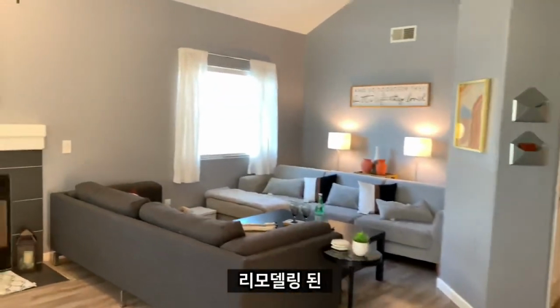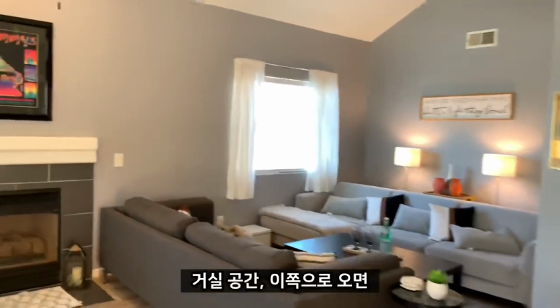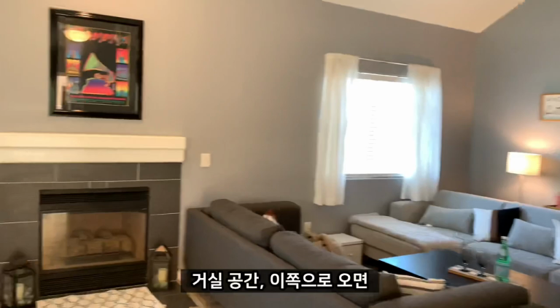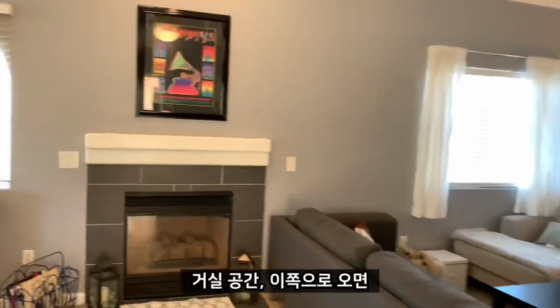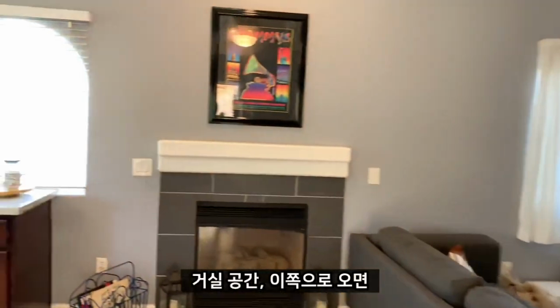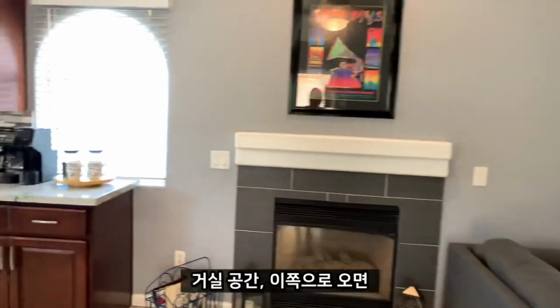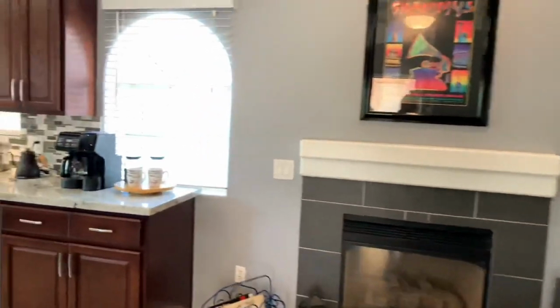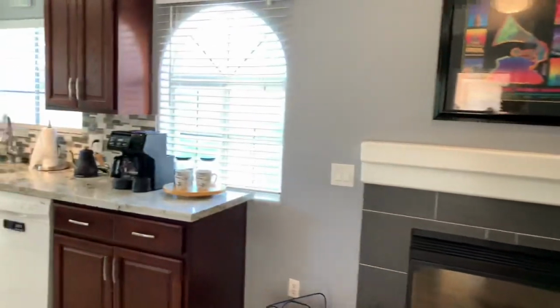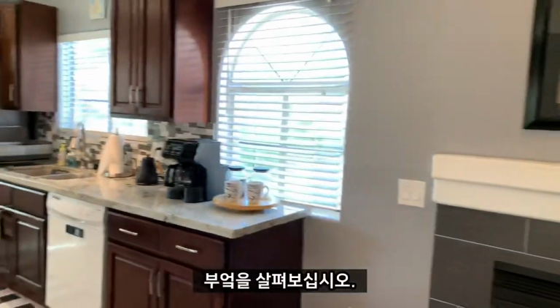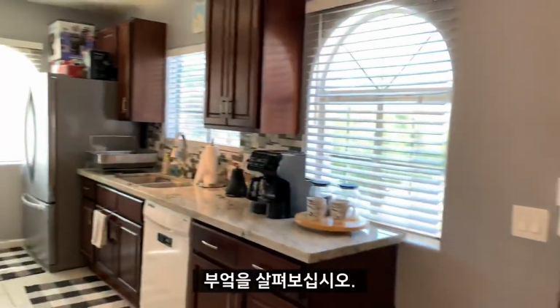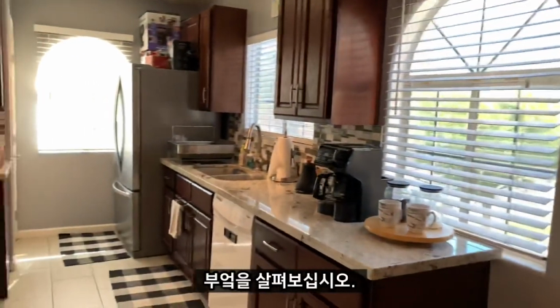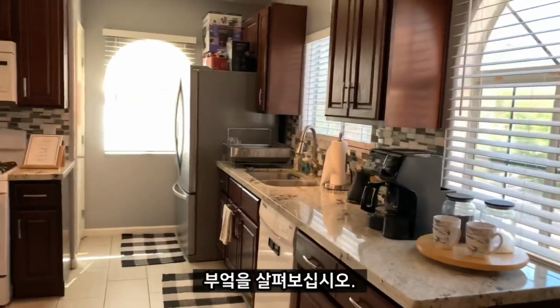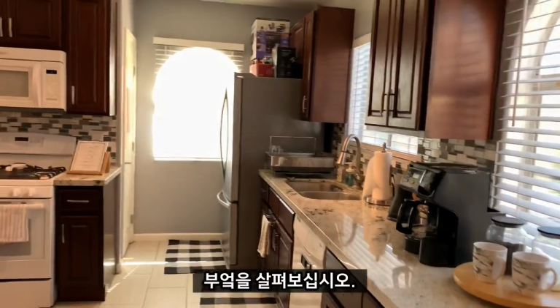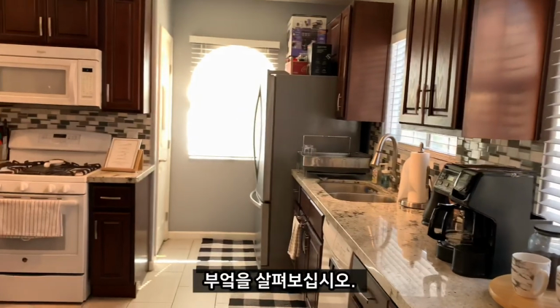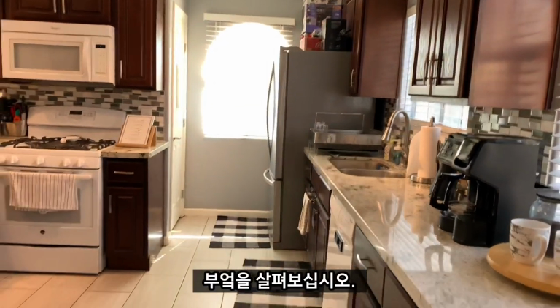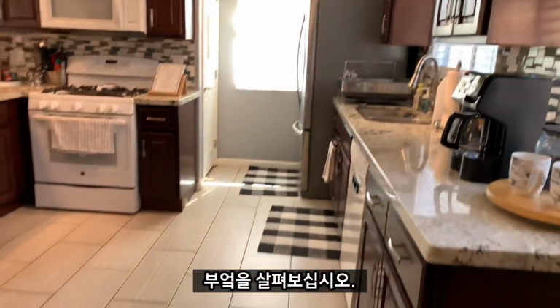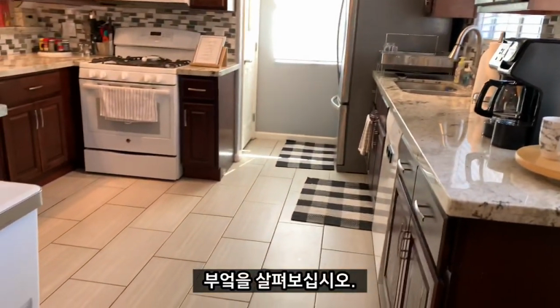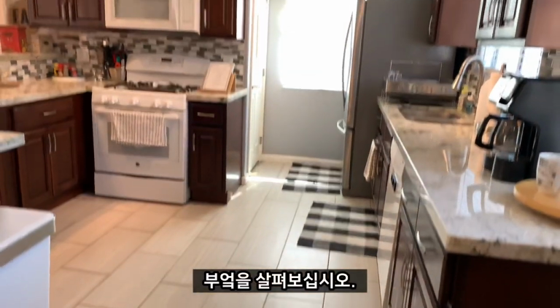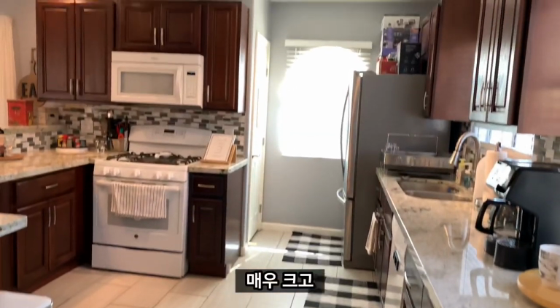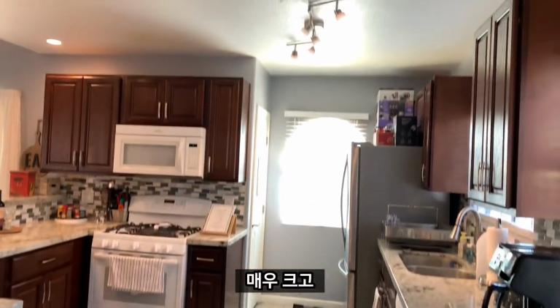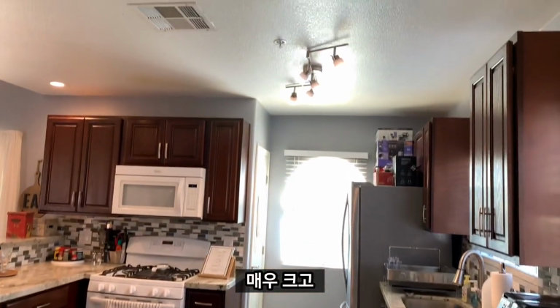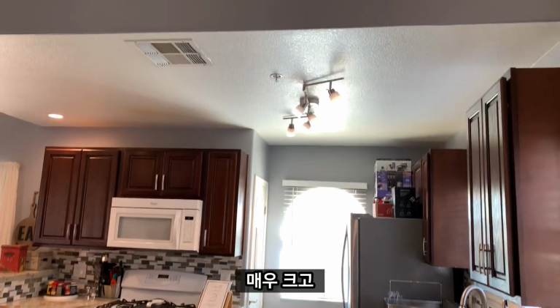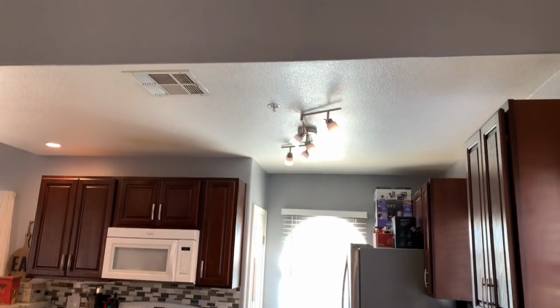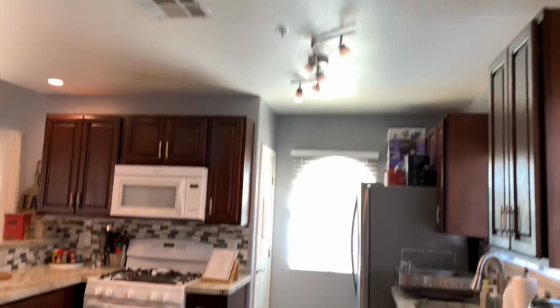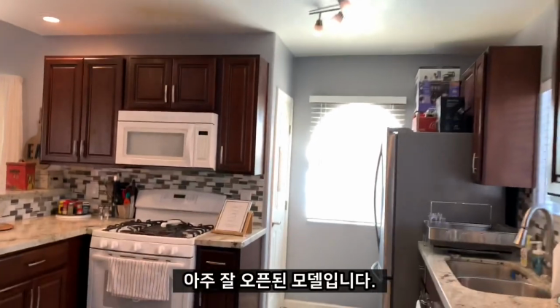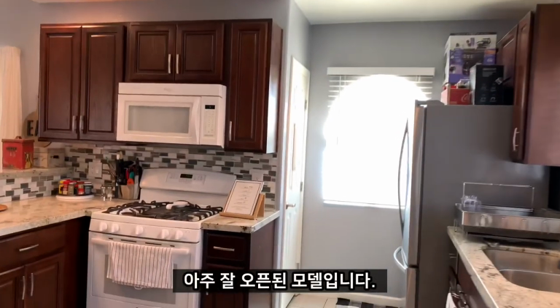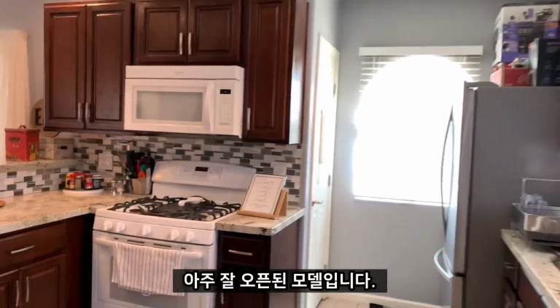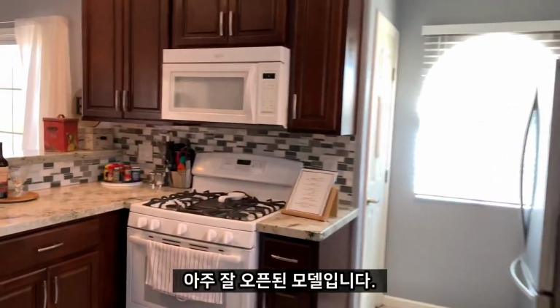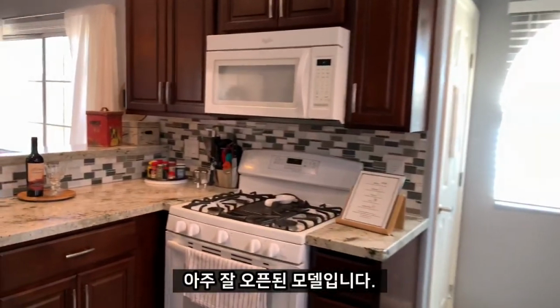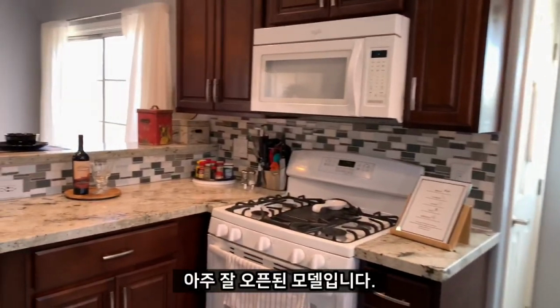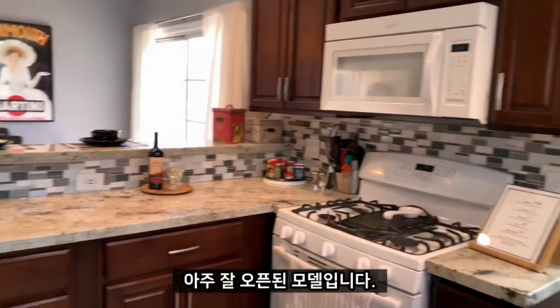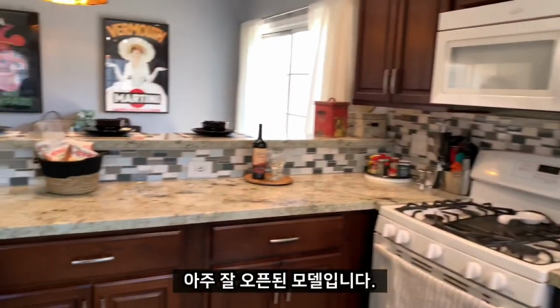Large living area, coming over to take a look at the kitchen. Very large, very open, and nicely remodeled.